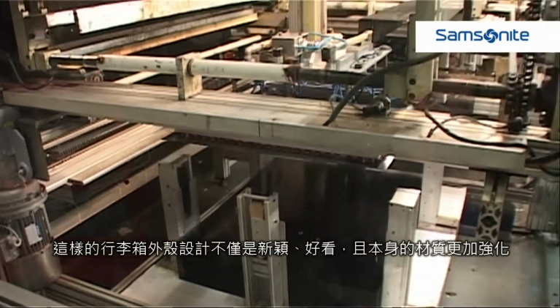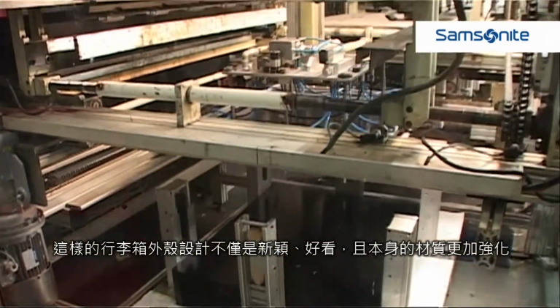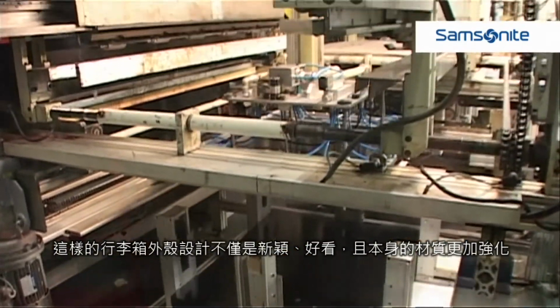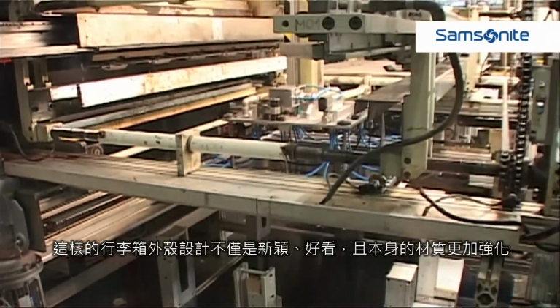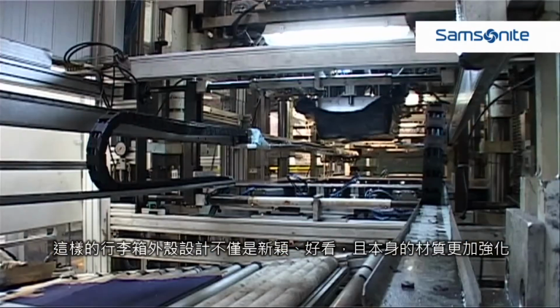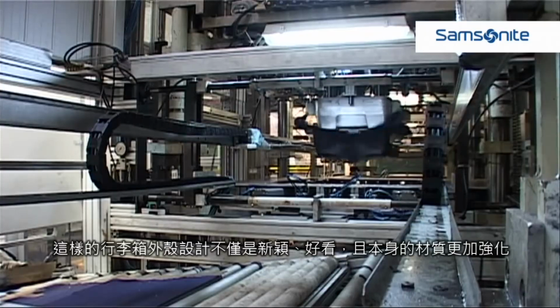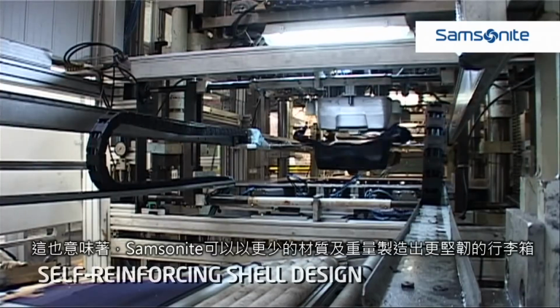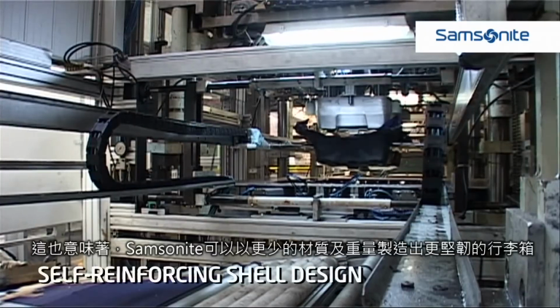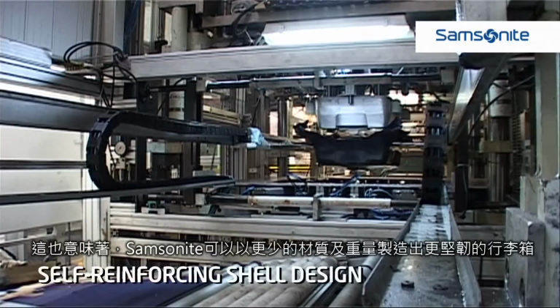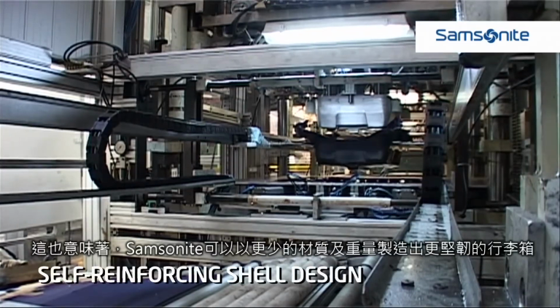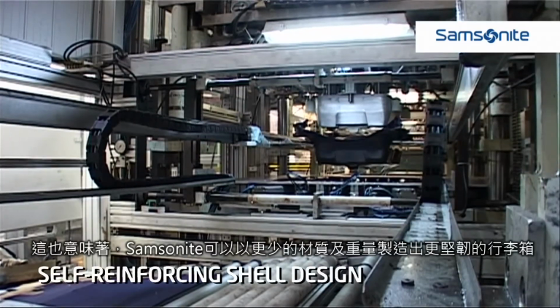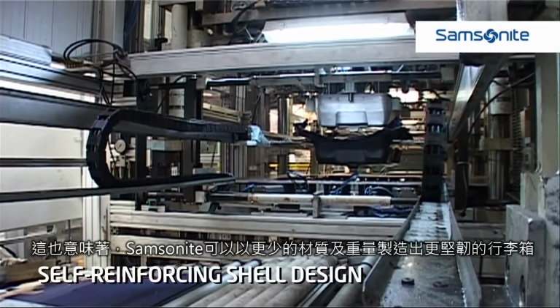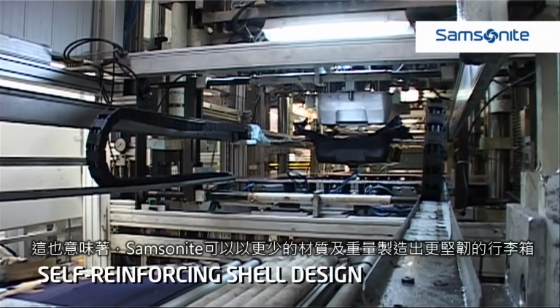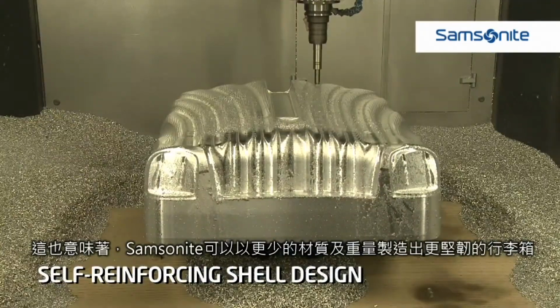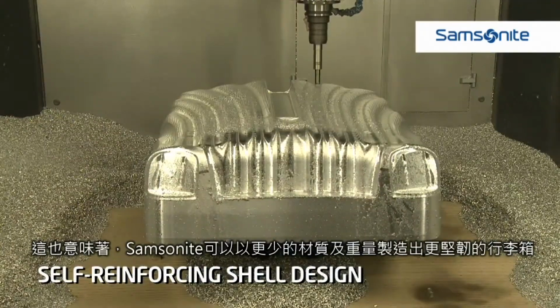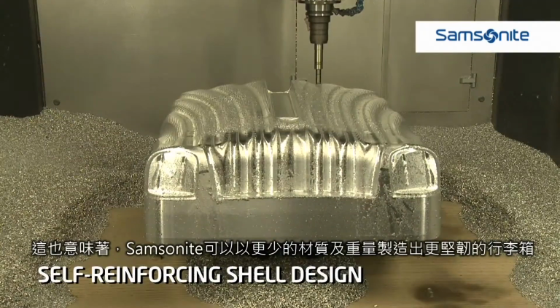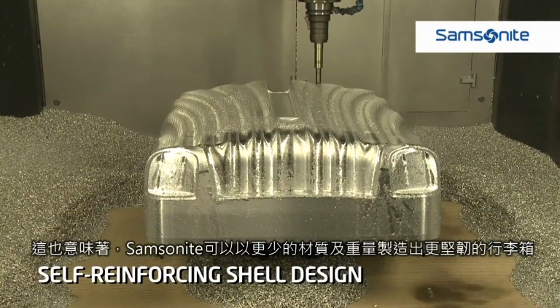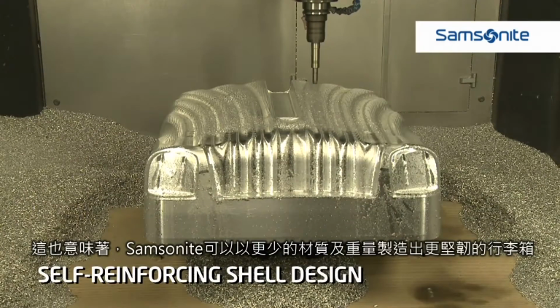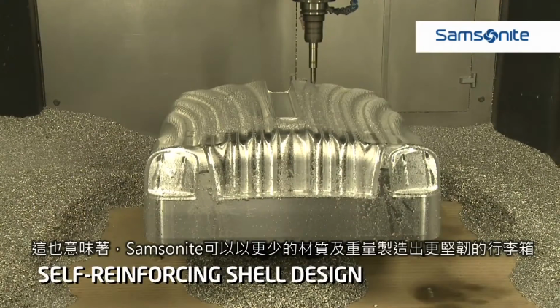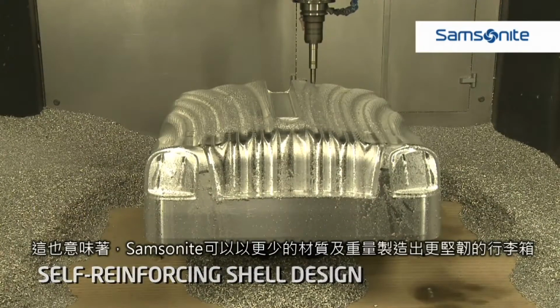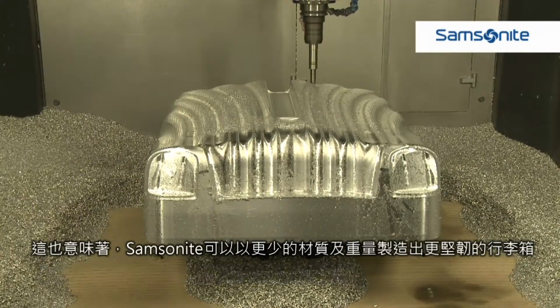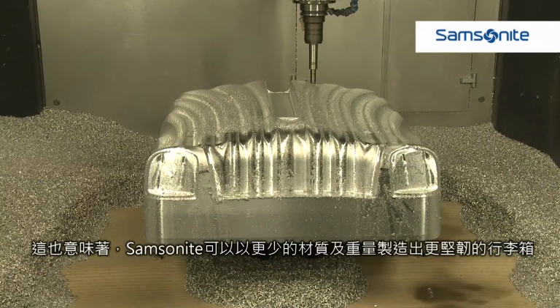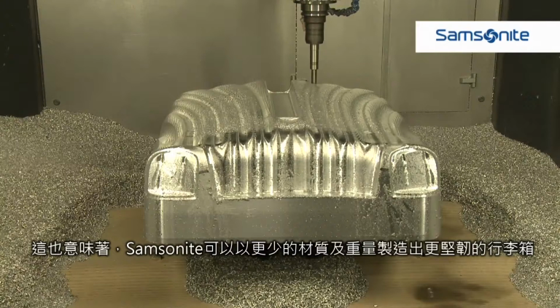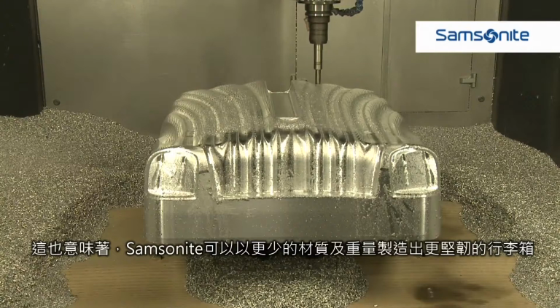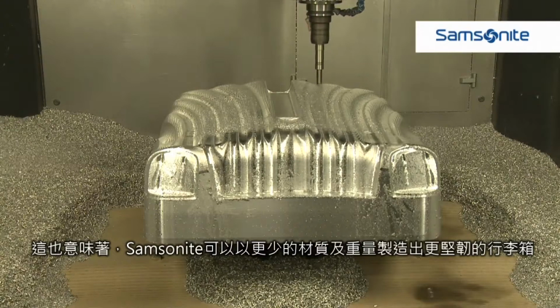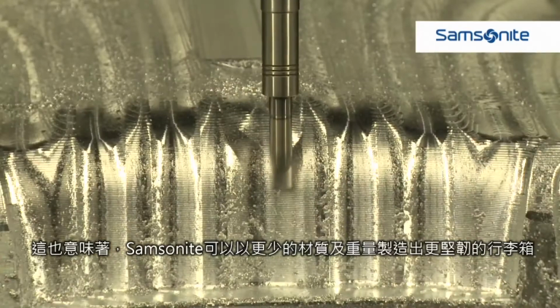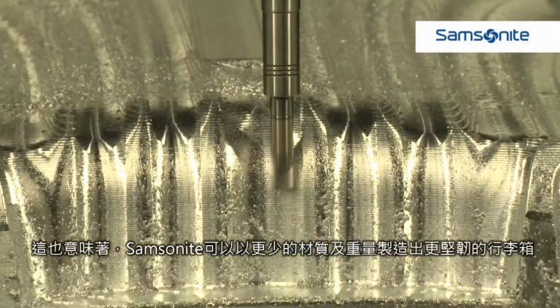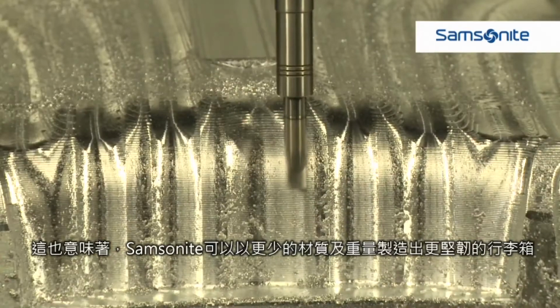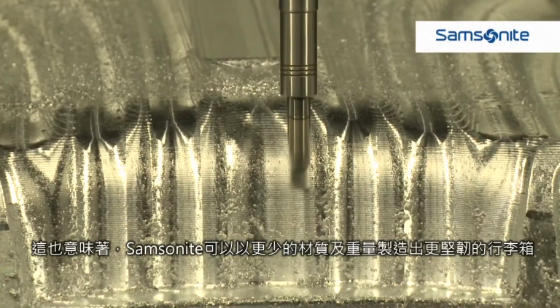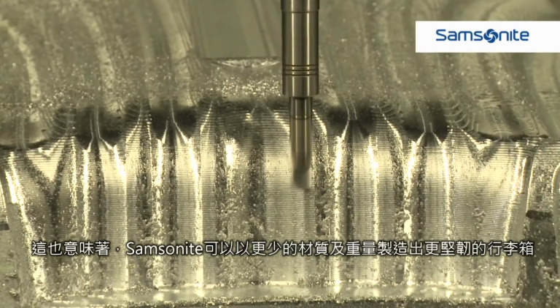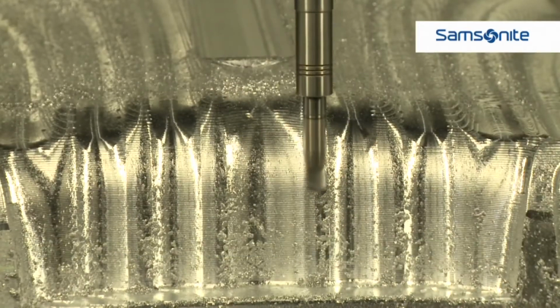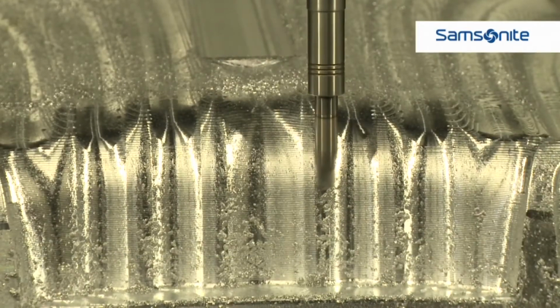The designs of the shells not only look good, but are also self-reinforcing. This means that we can make even stronger suitcases with even less material and thus less weight.